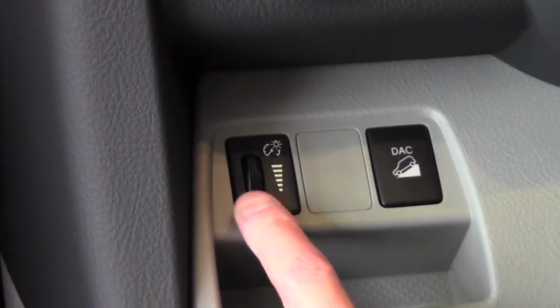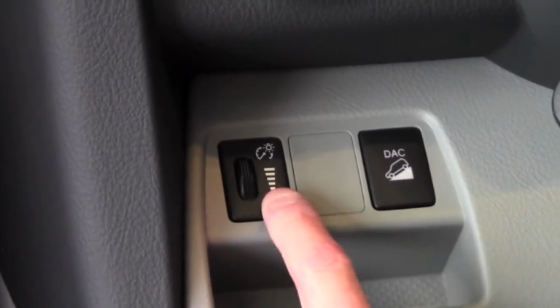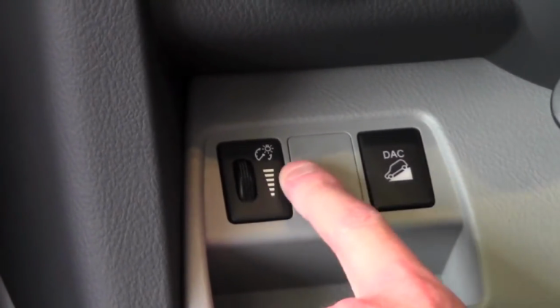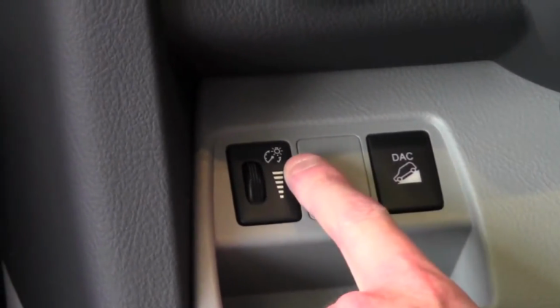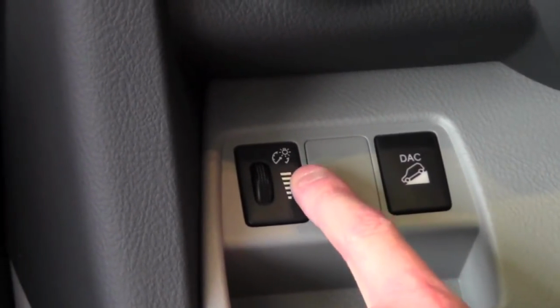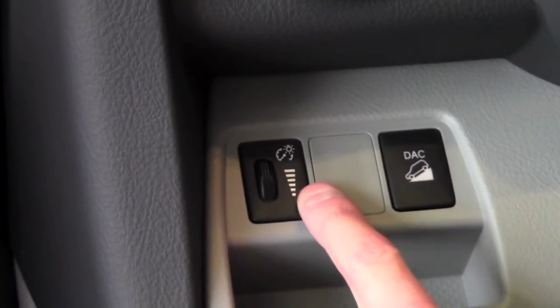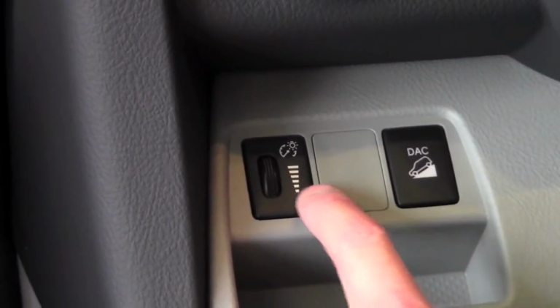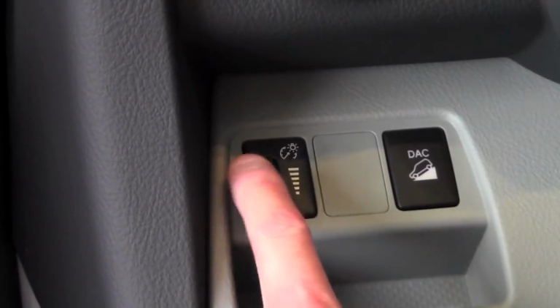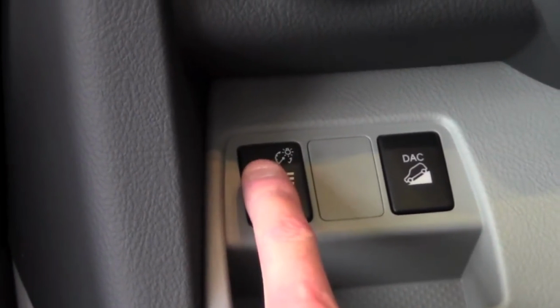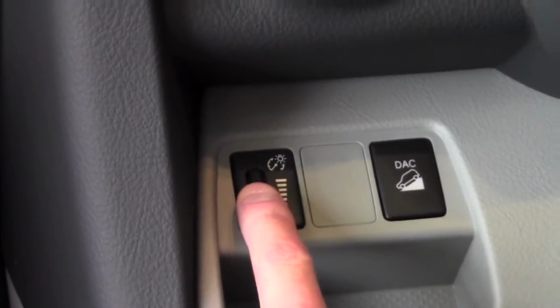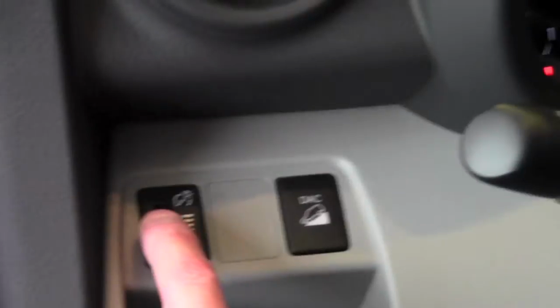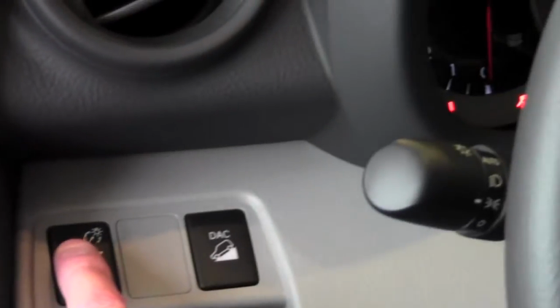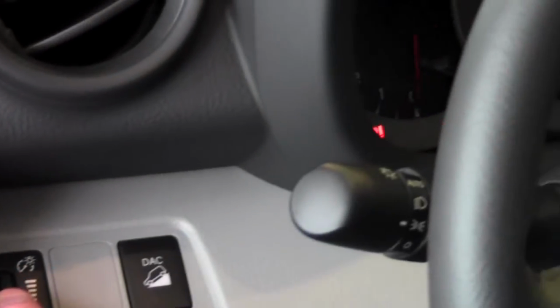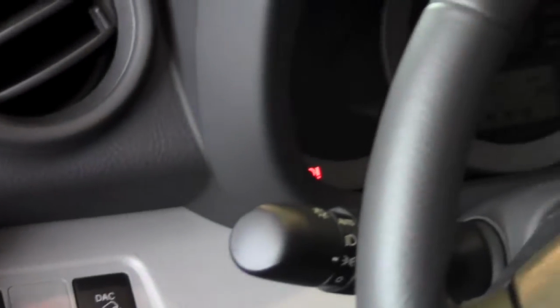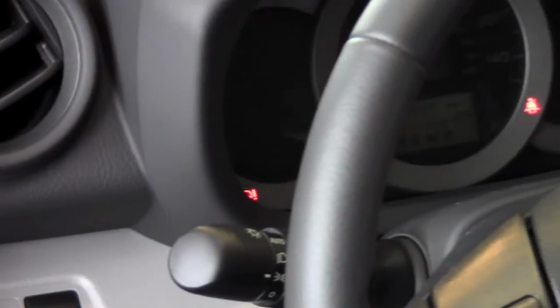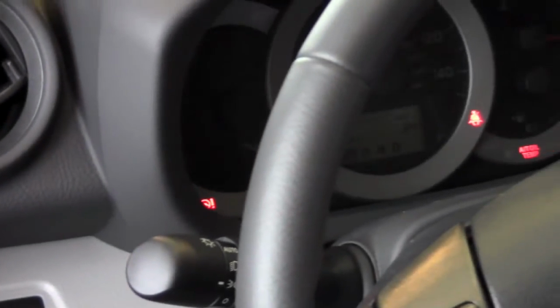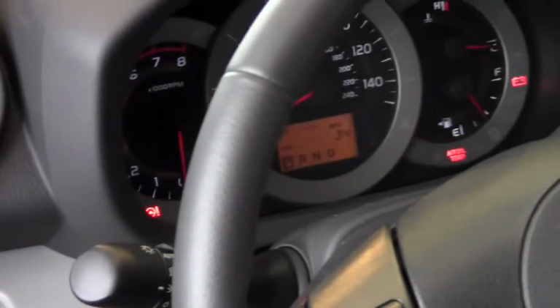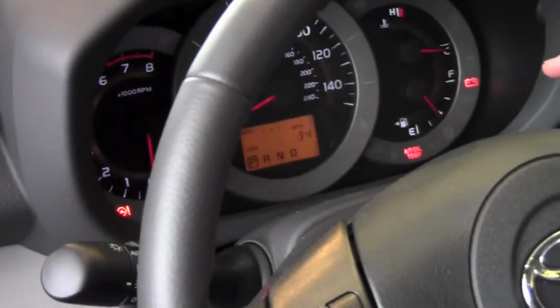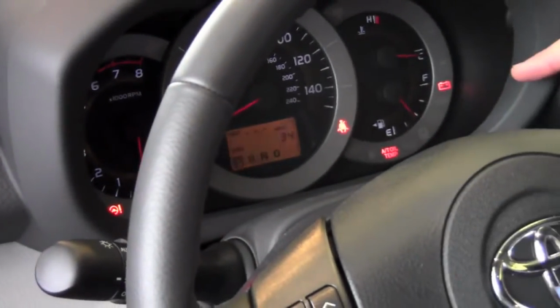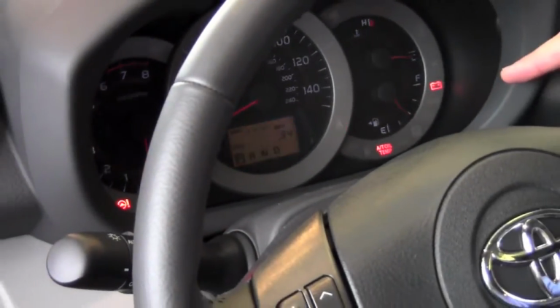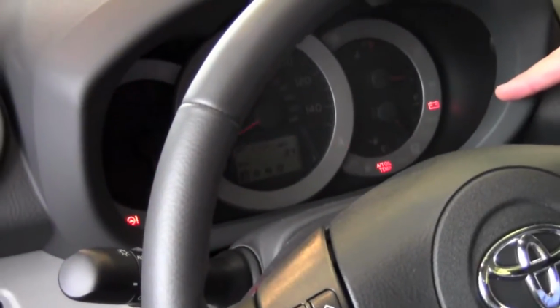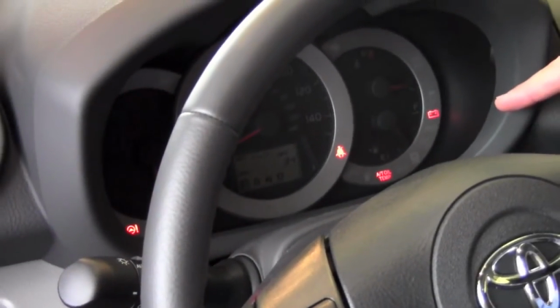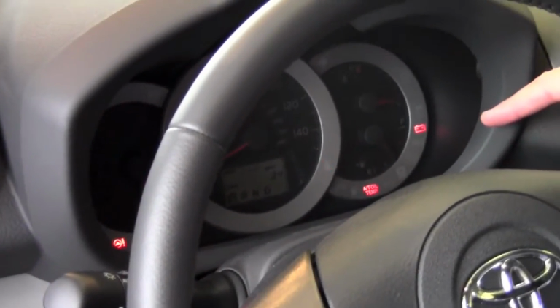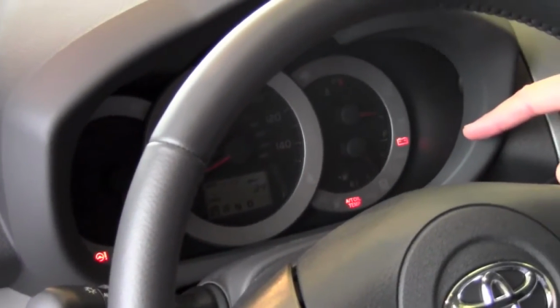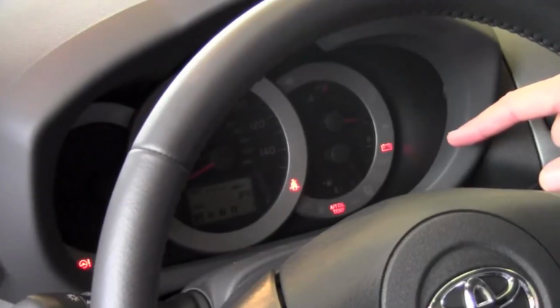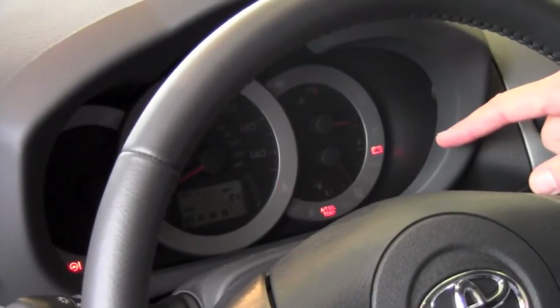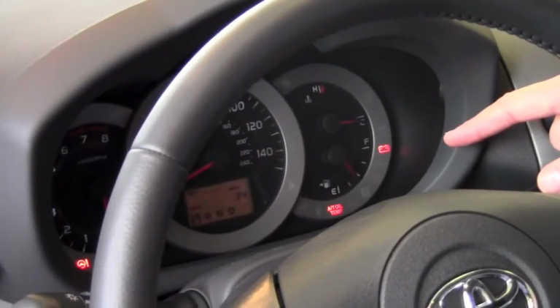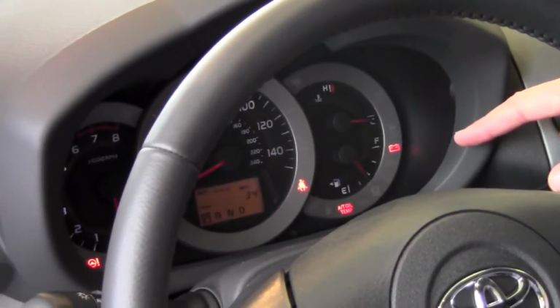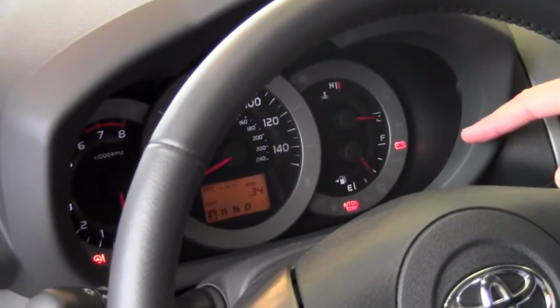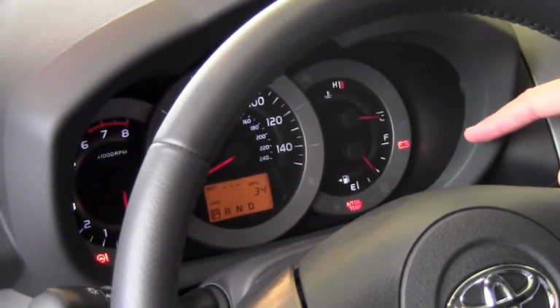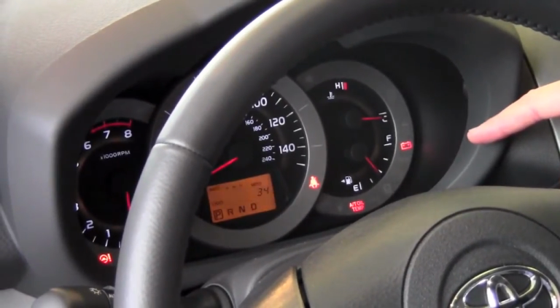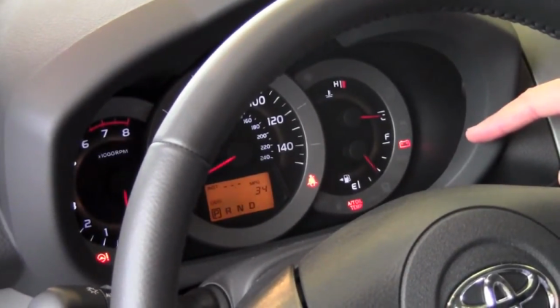You can see the lines get smaller as they go down, so if I dial this down you're going to notice the lights in my instrument panel go down. If I dial it back up, they slowly get brighter and brighter.